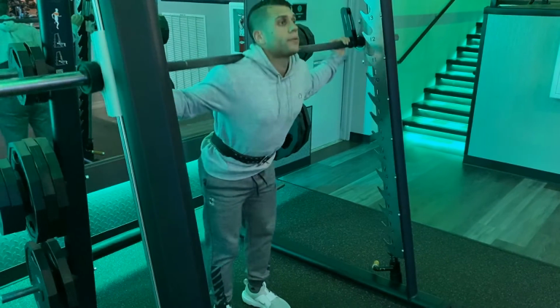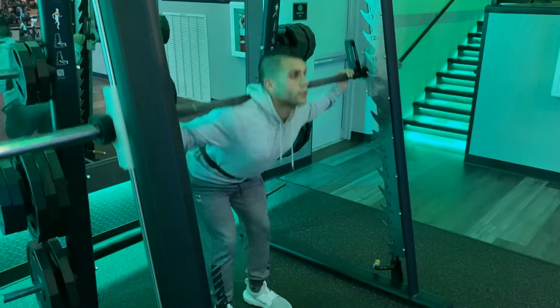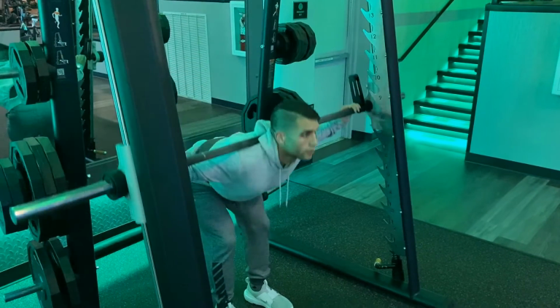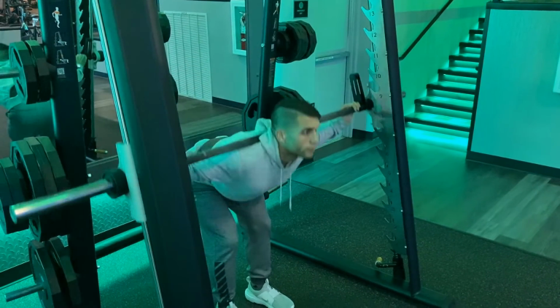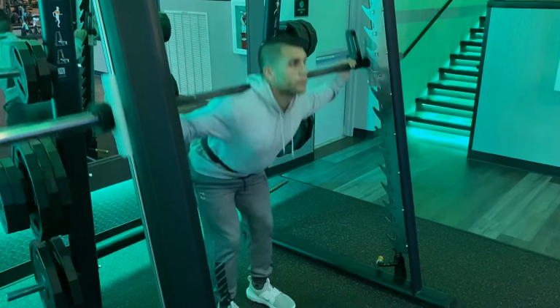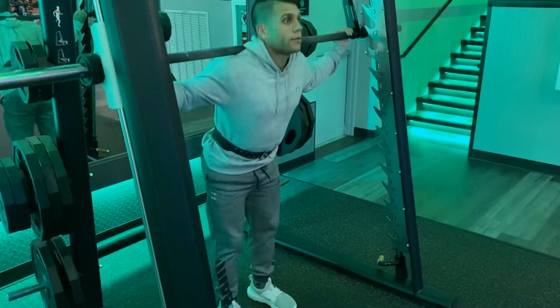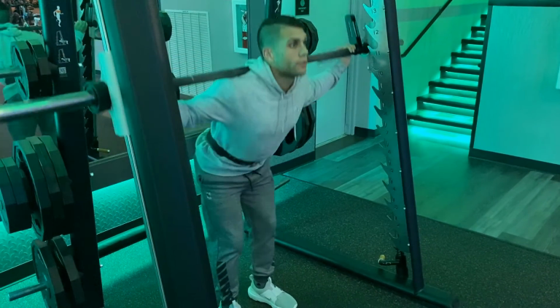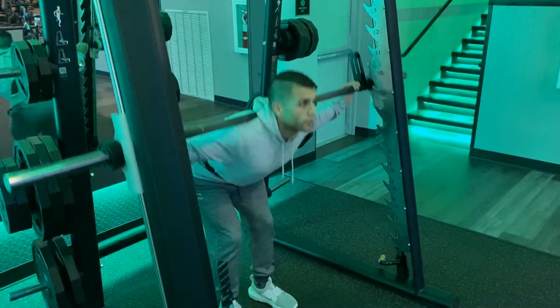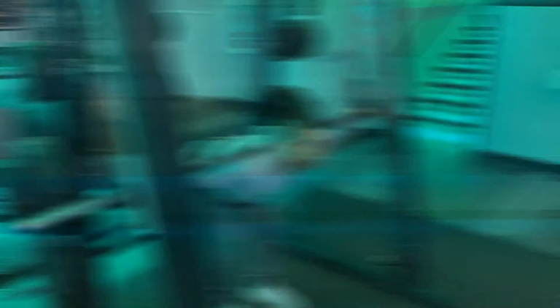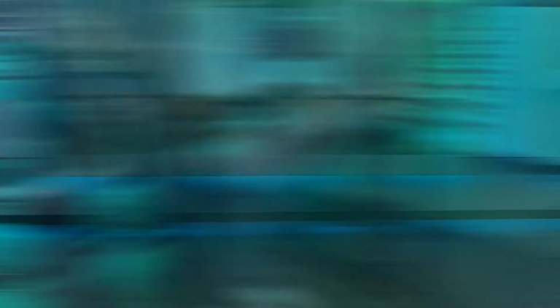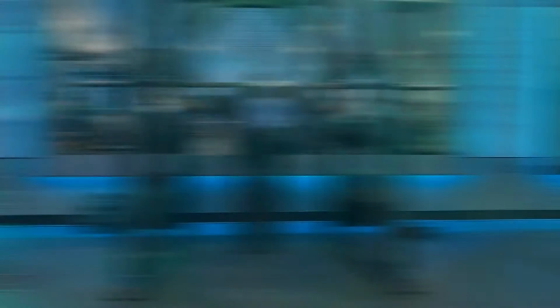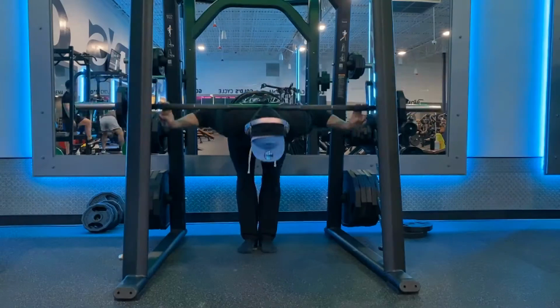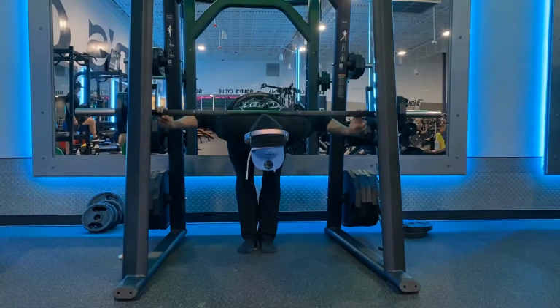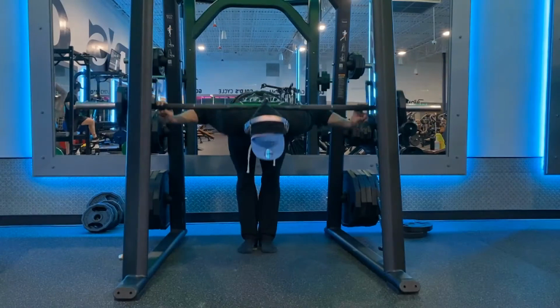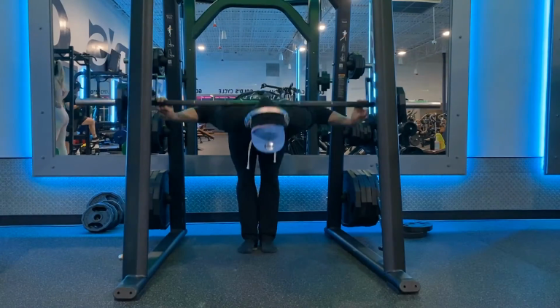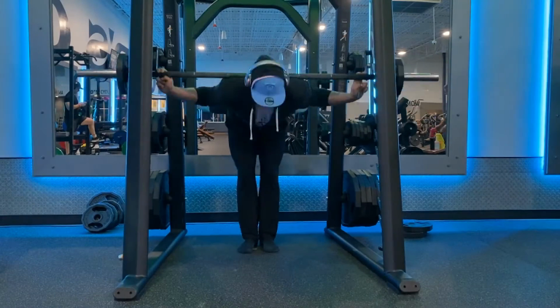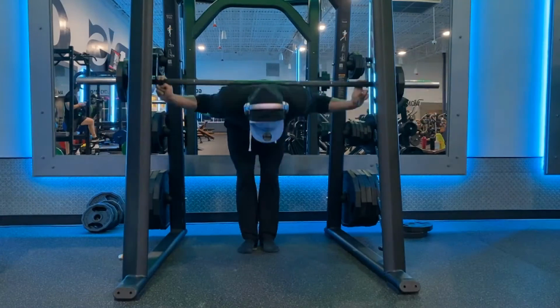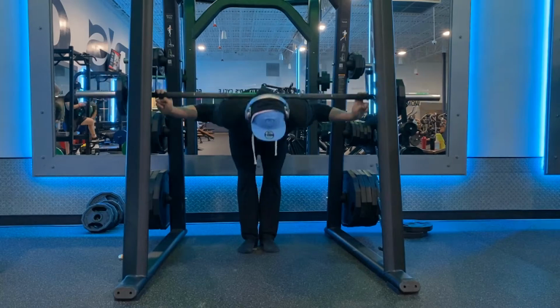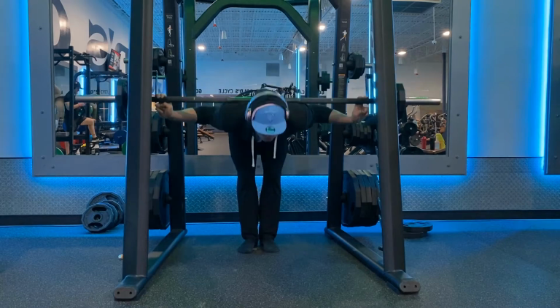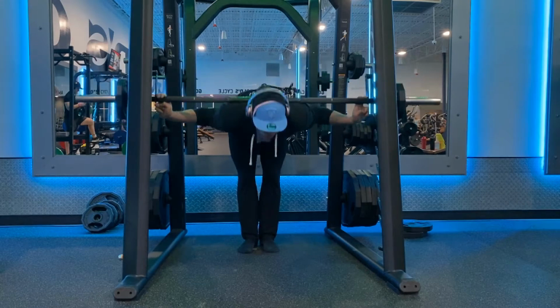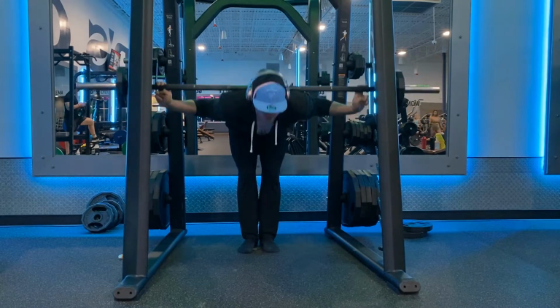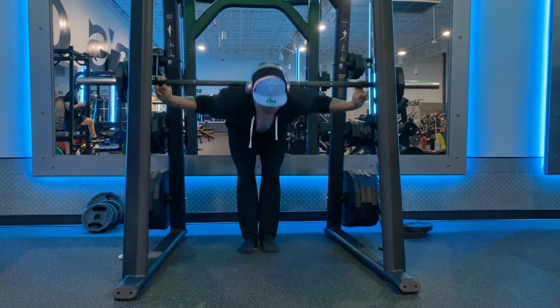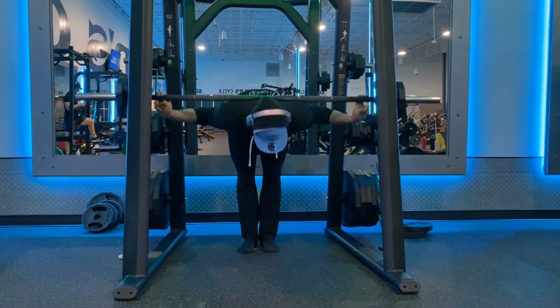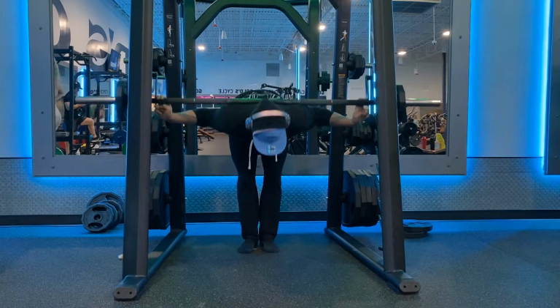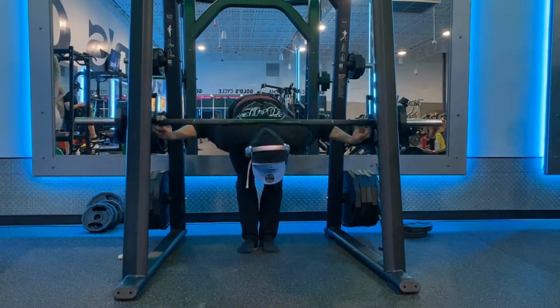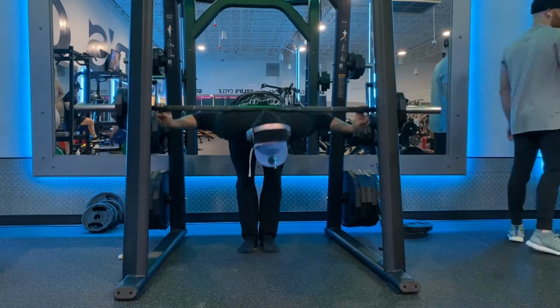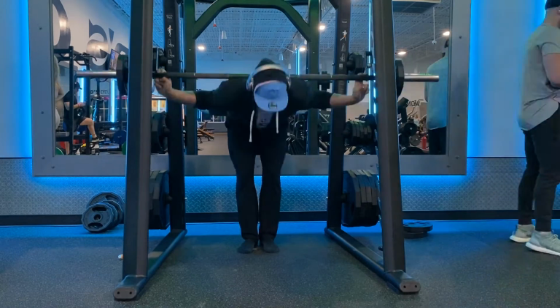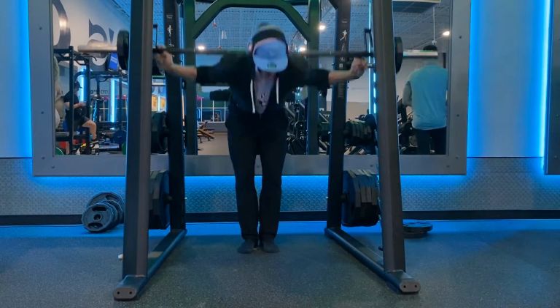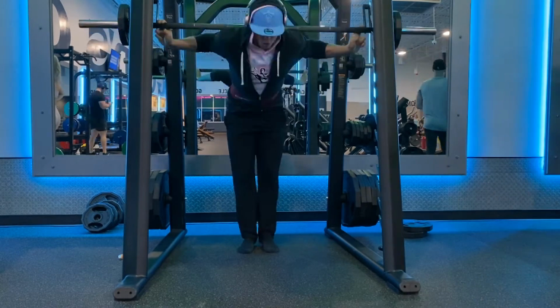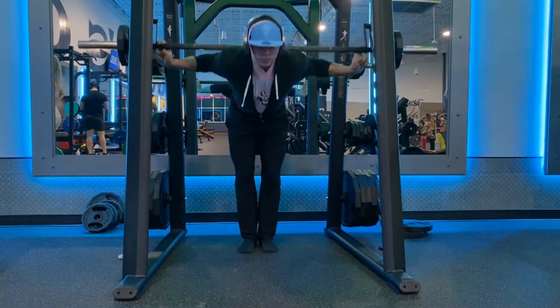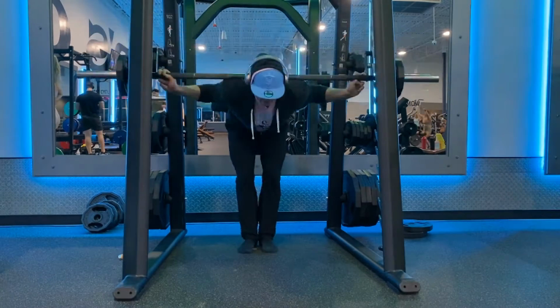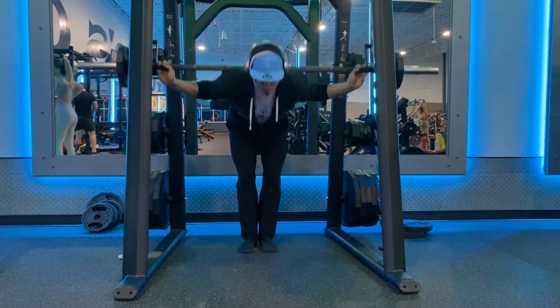The next 25 reps are much easier at the top of the movement, where you'll feel it more in your lower back, and the last 25 reps are the full range of motion.